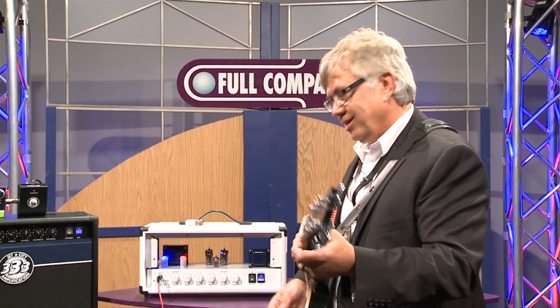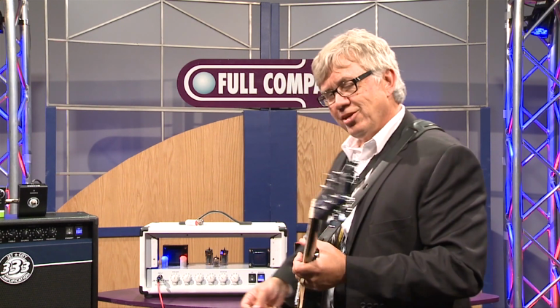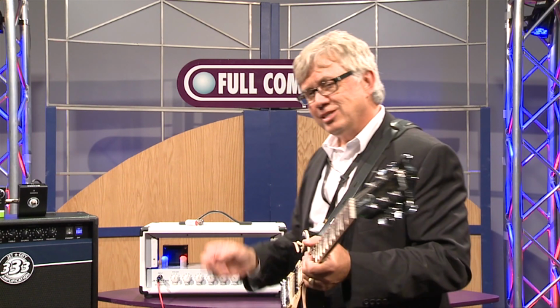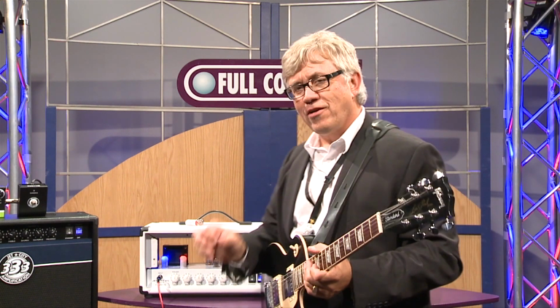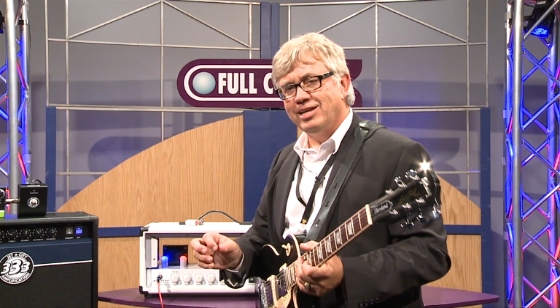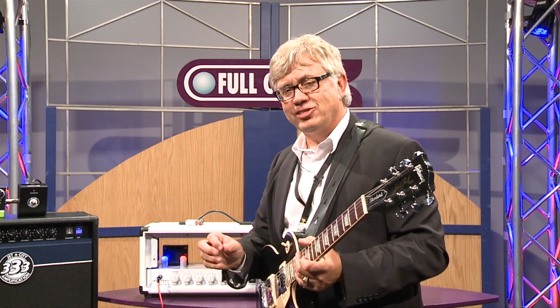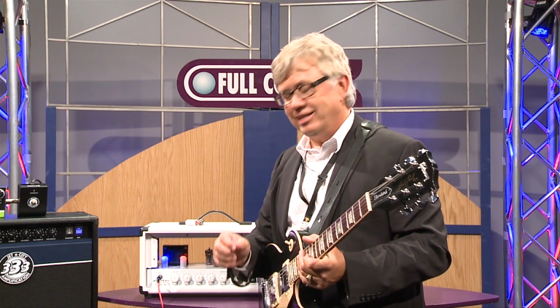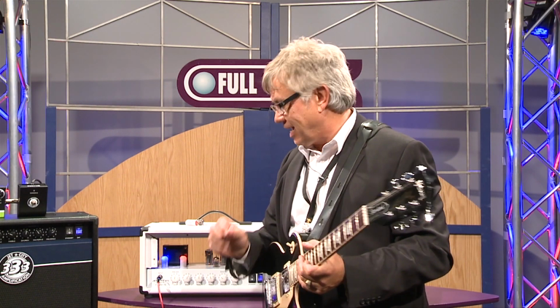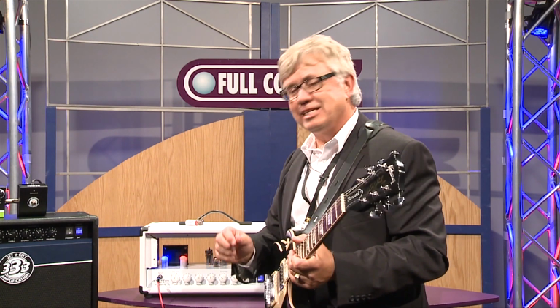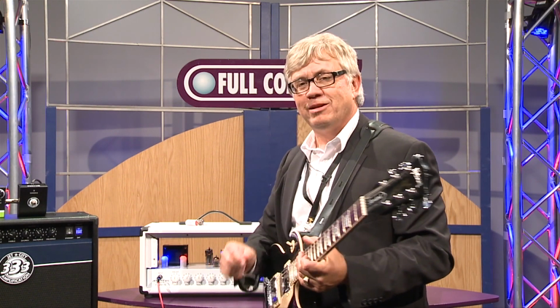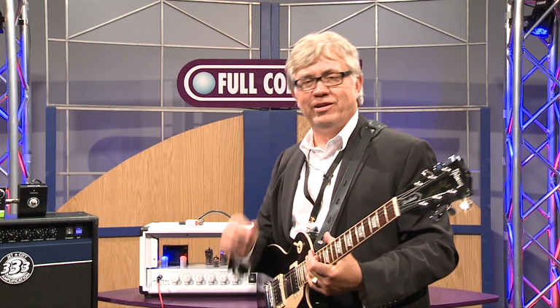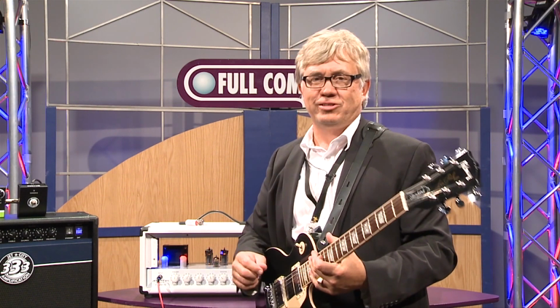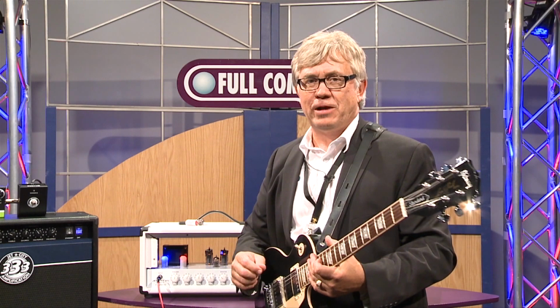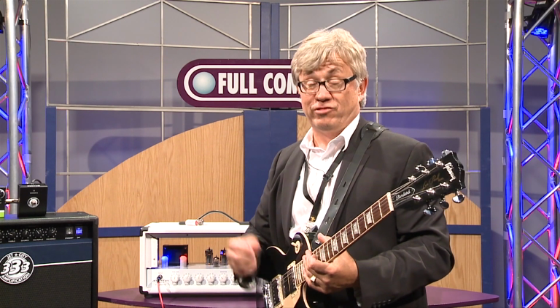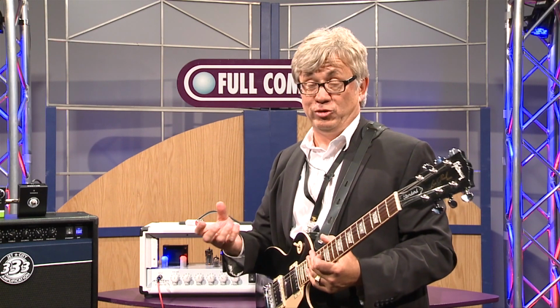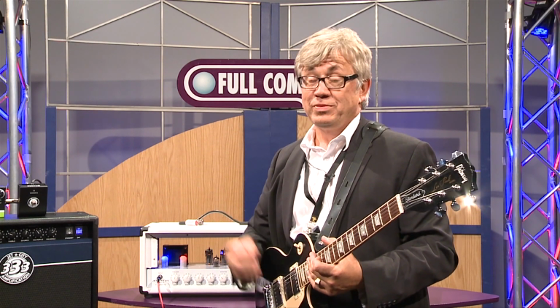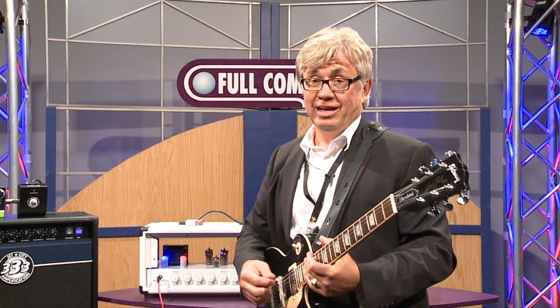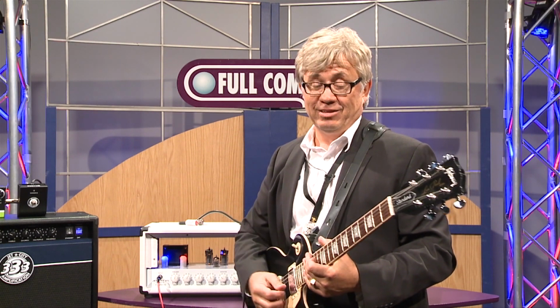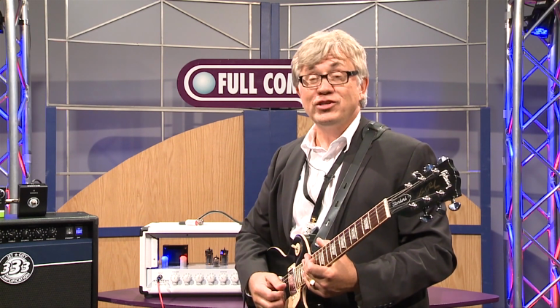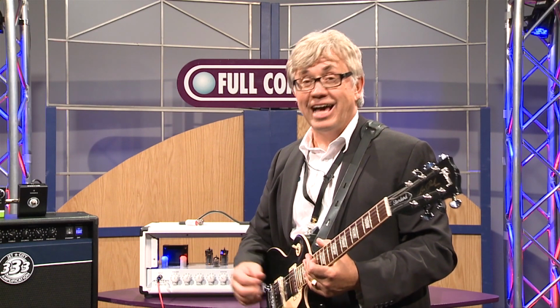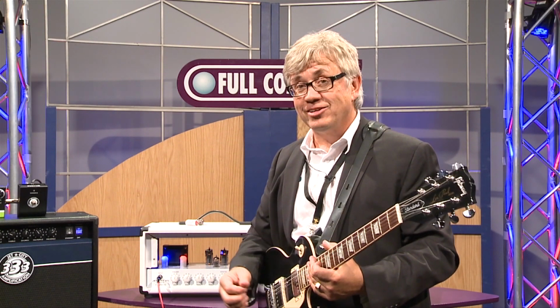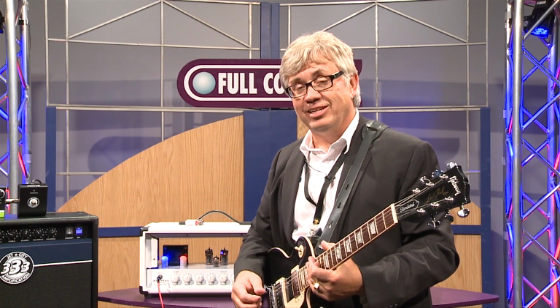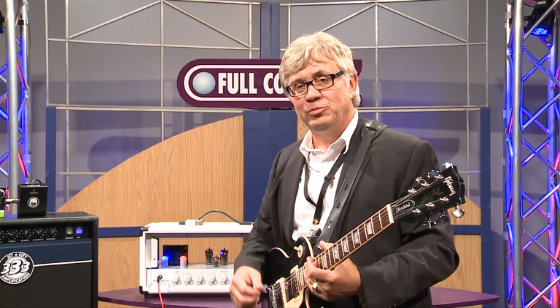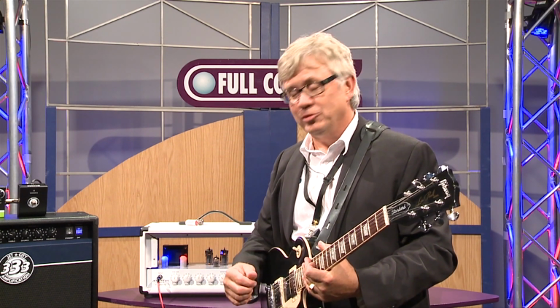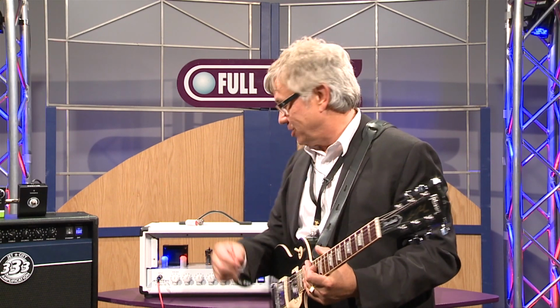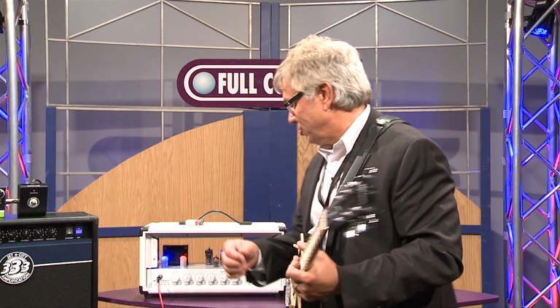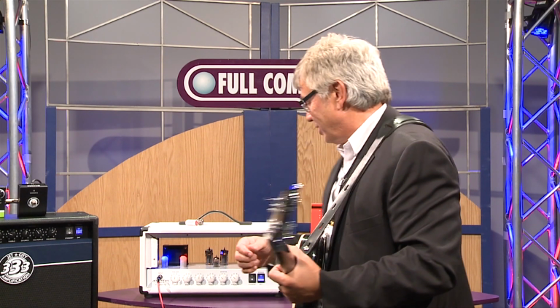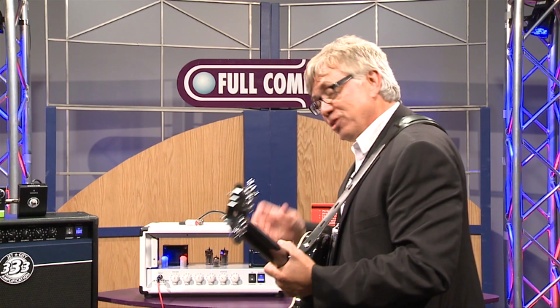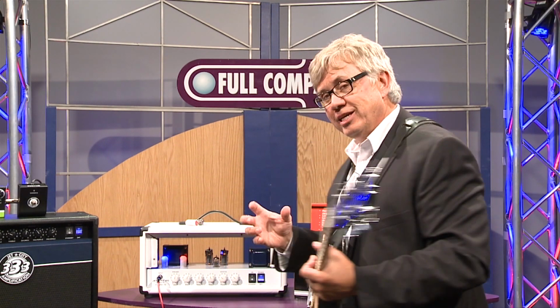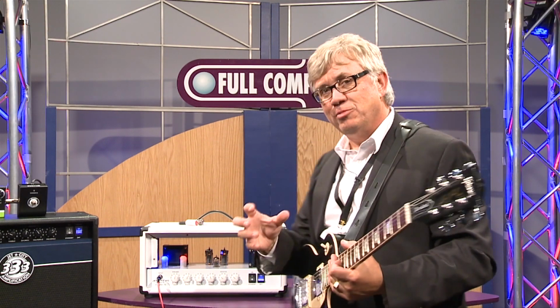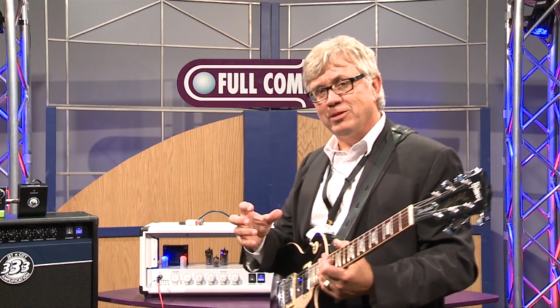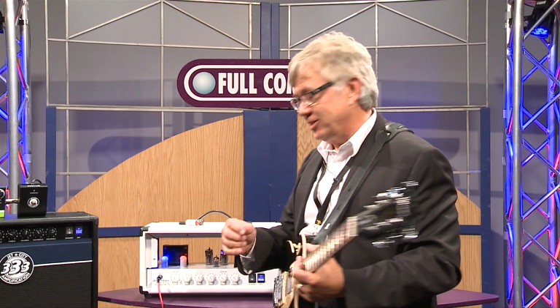A little less gain. So this is a very interesting concept and product for tube aficionados, tube gurus, and tube amp enthusiasts.